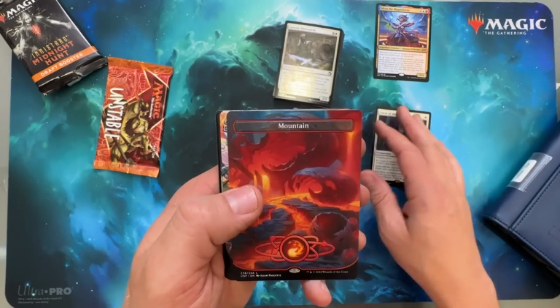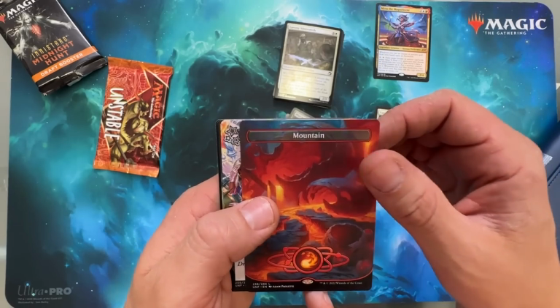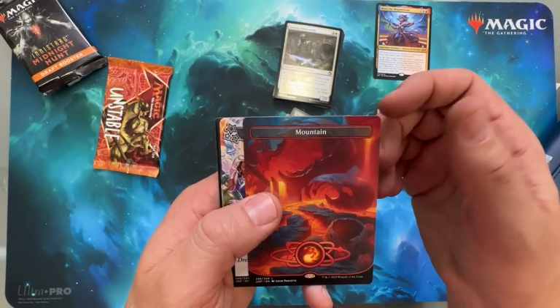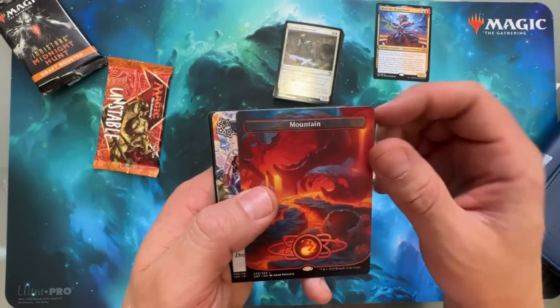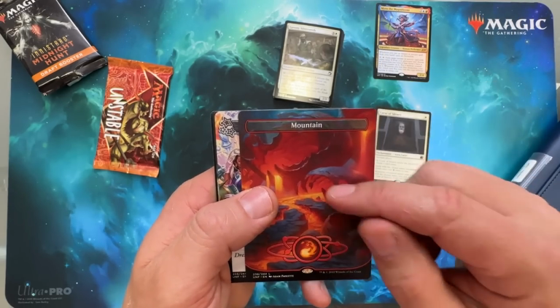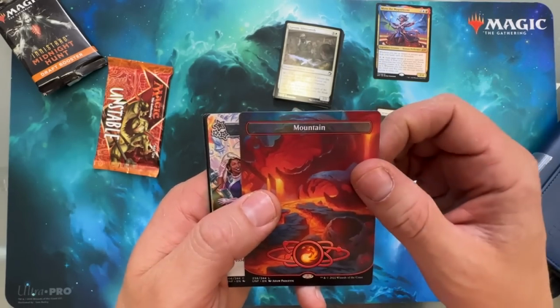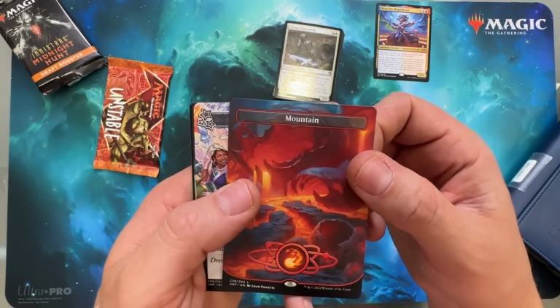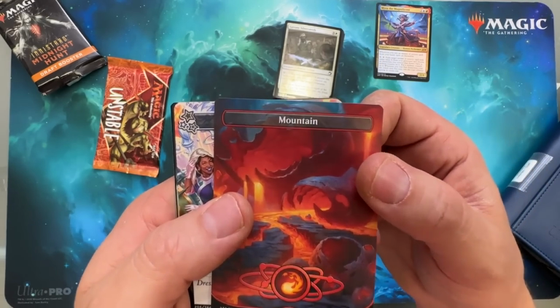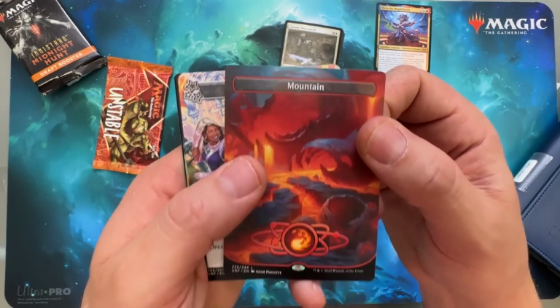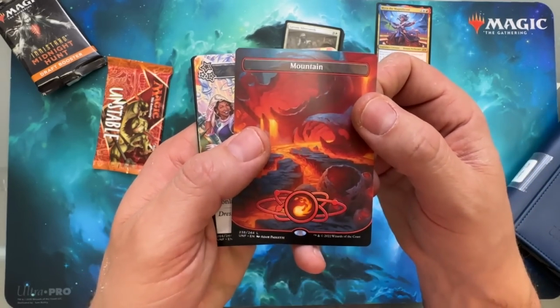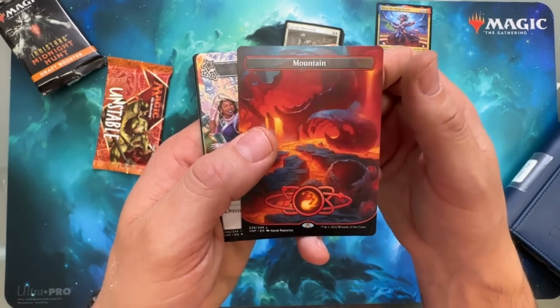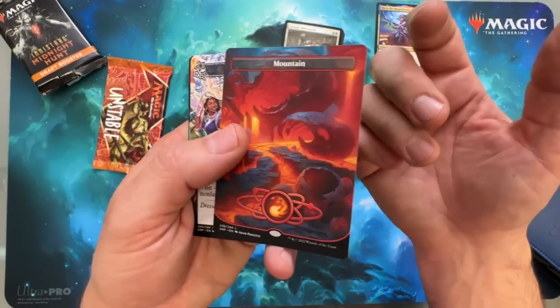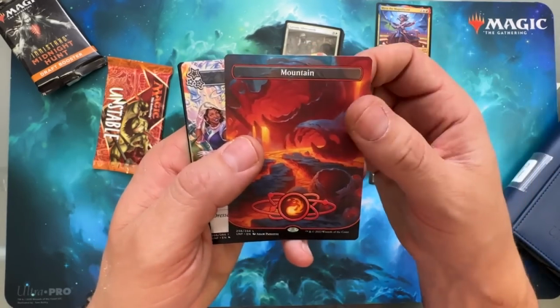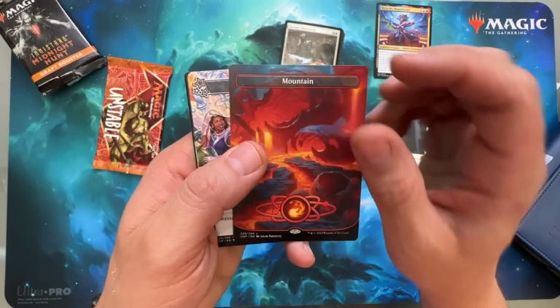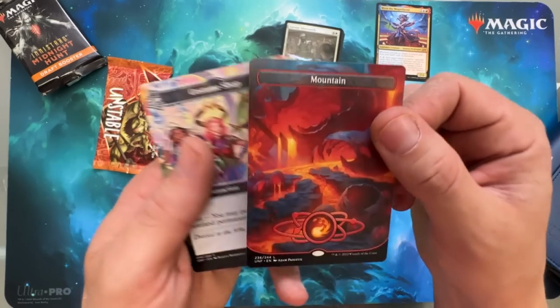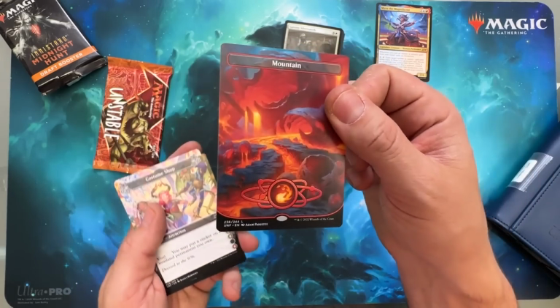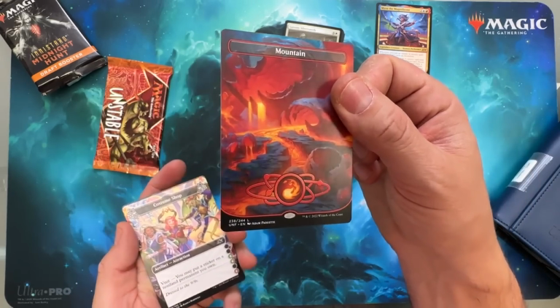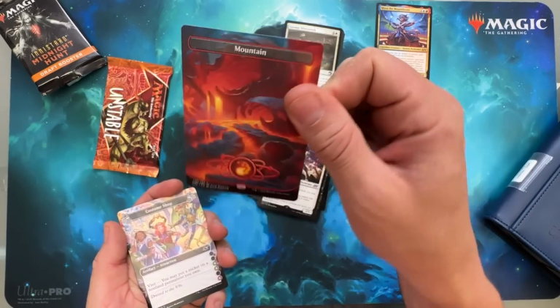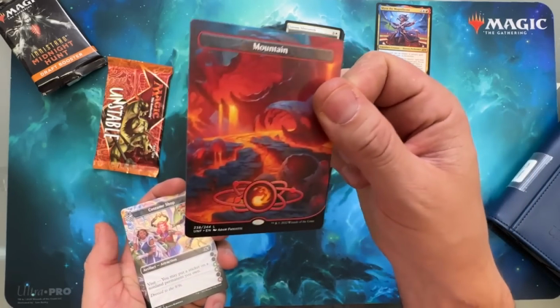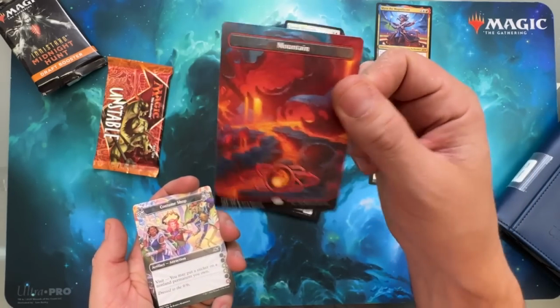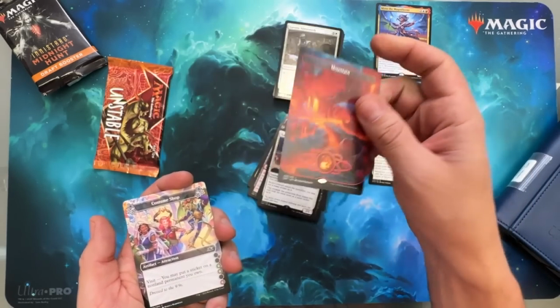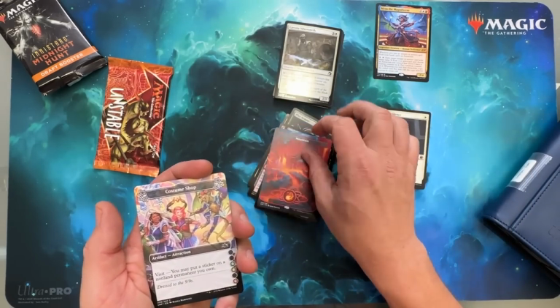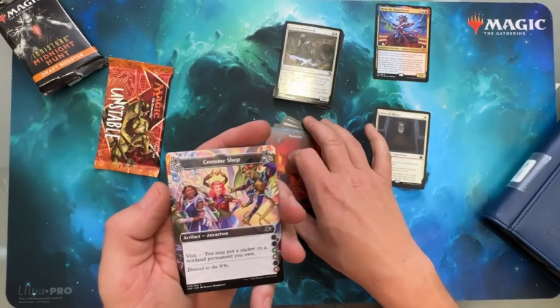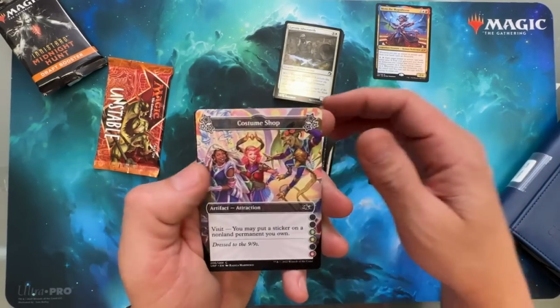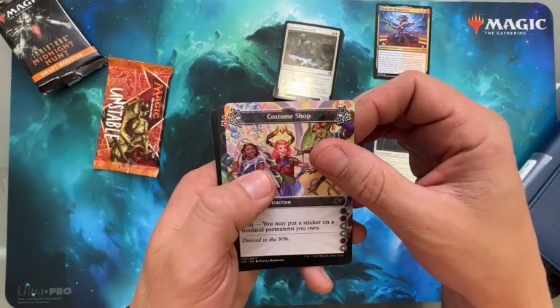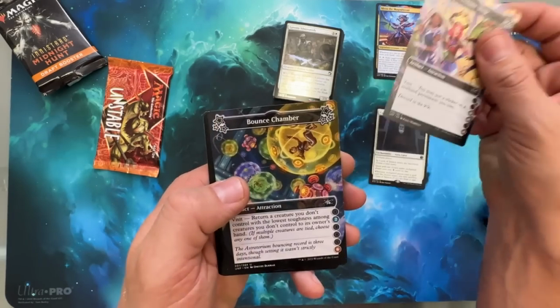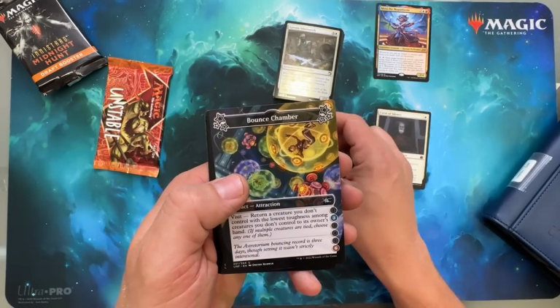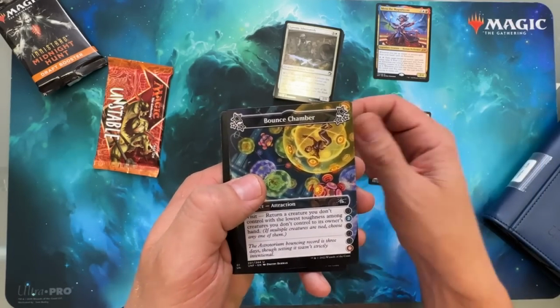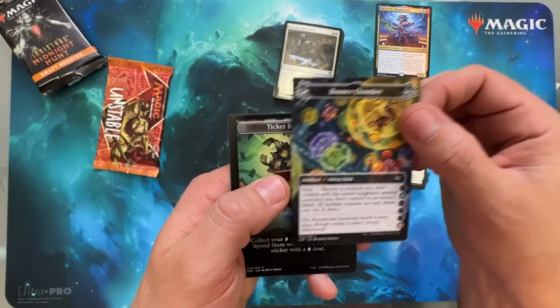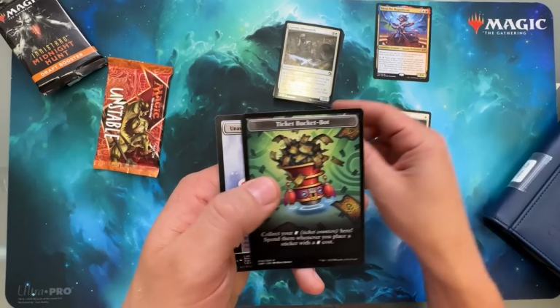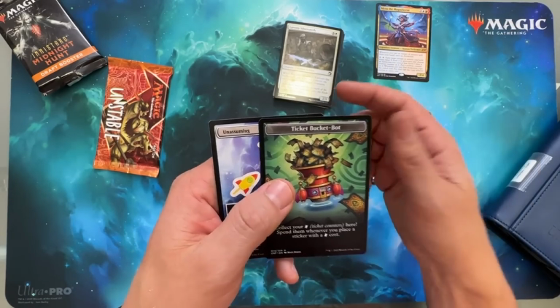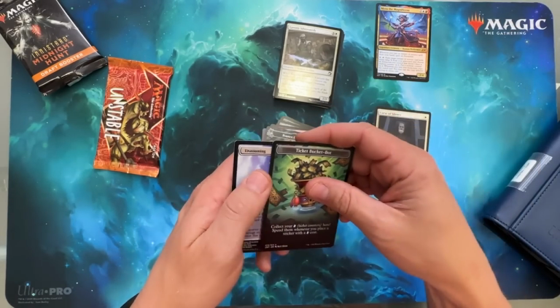These lands were bonkers — I think they sold for a decent amount for a long time, because why wouldn't you want to play a handful of these in a deck? Costume Shop. Bounce Chamber. And that's it. But hey, Myra the Magnificent — hopefully that's worth a few bucks.